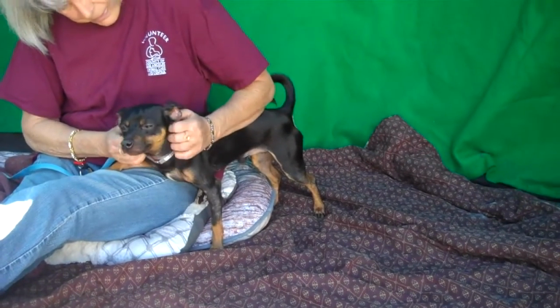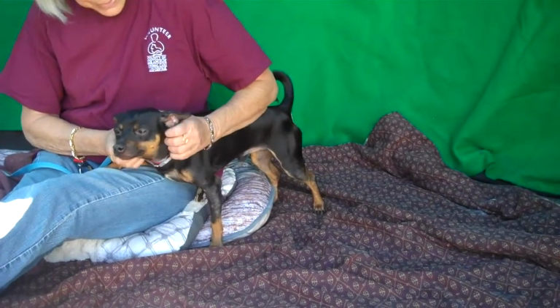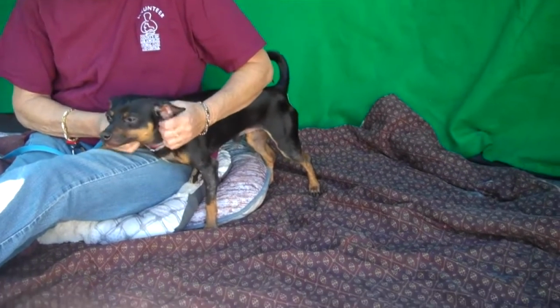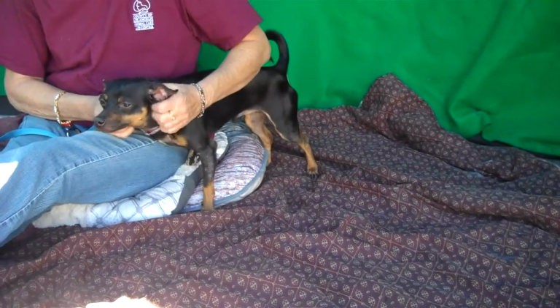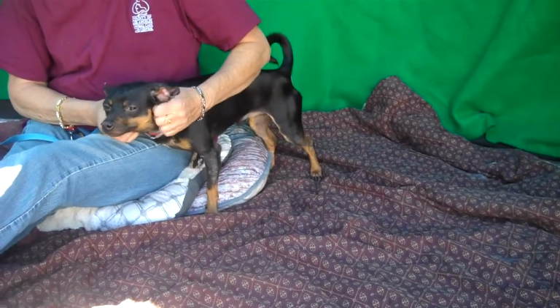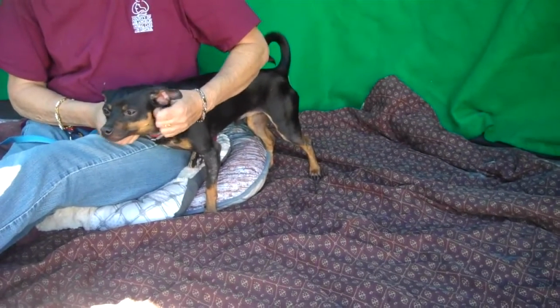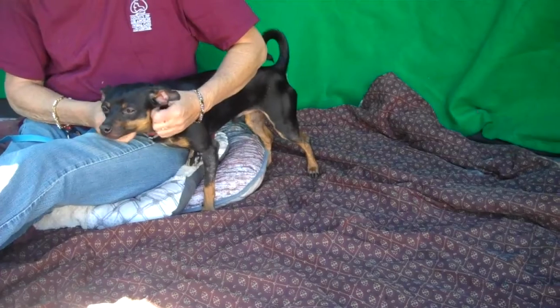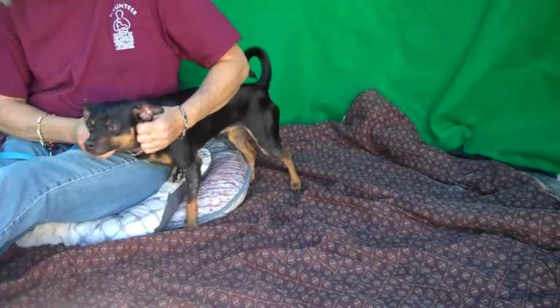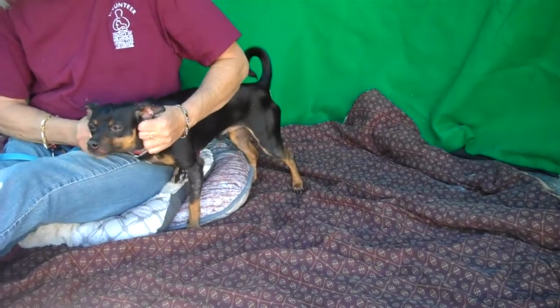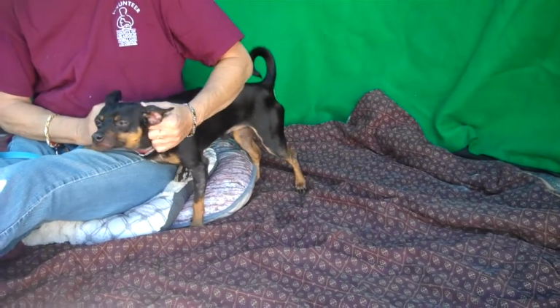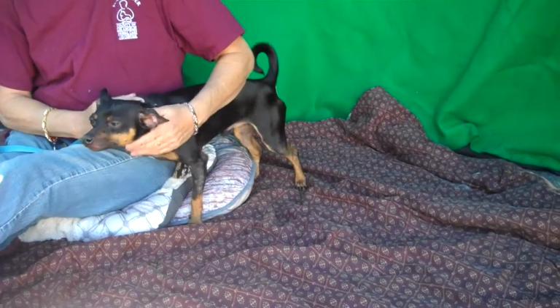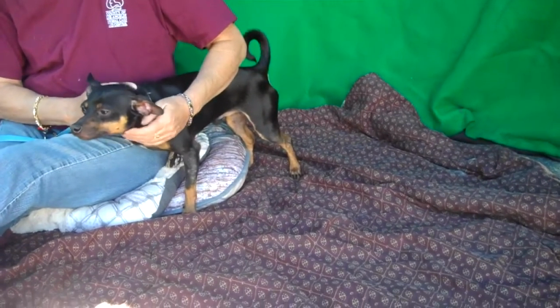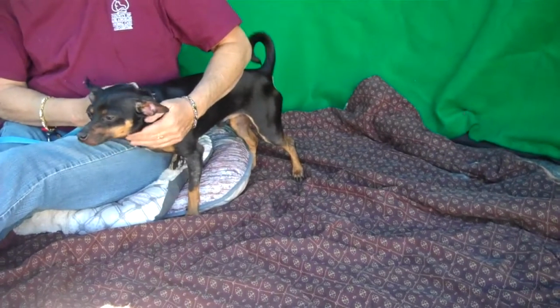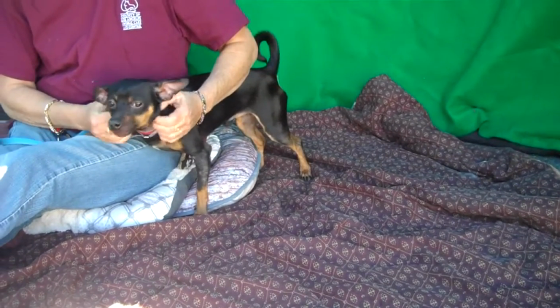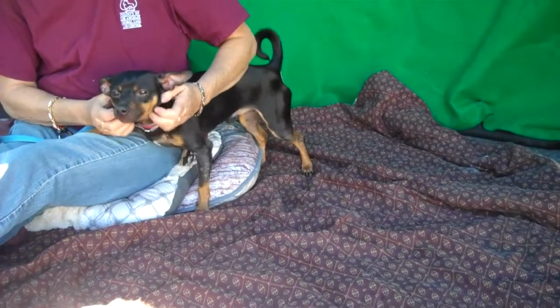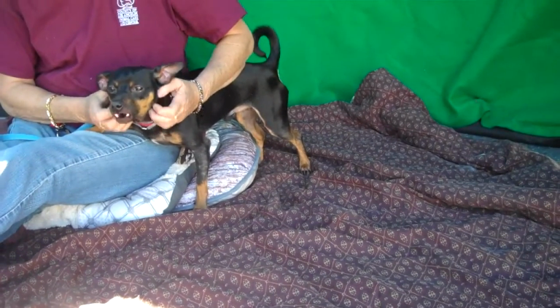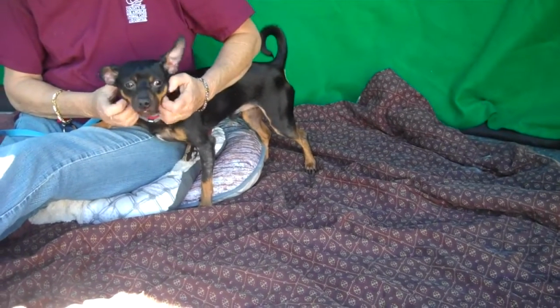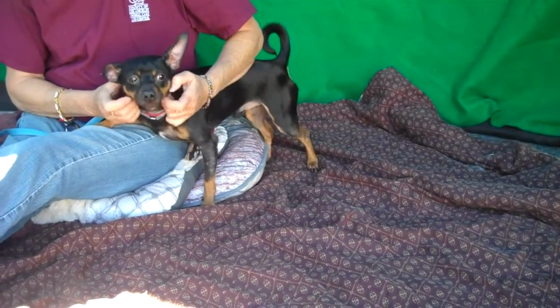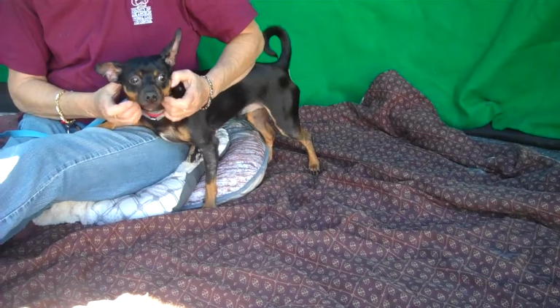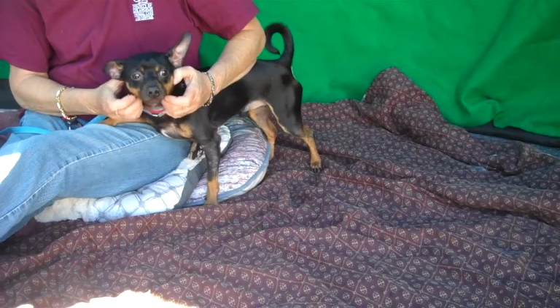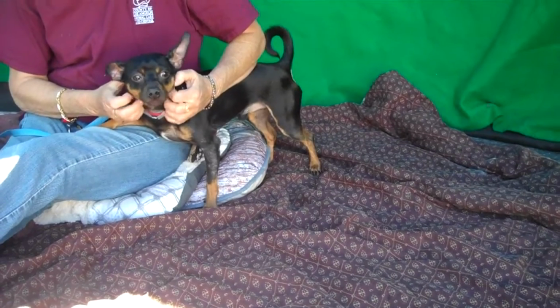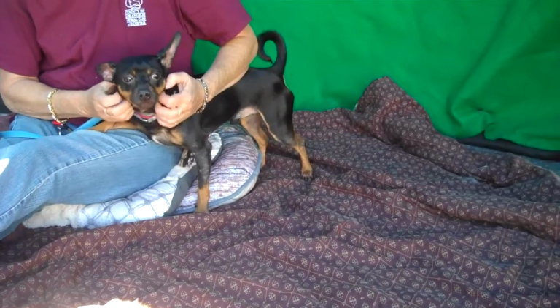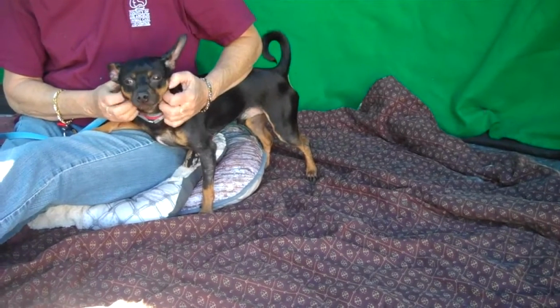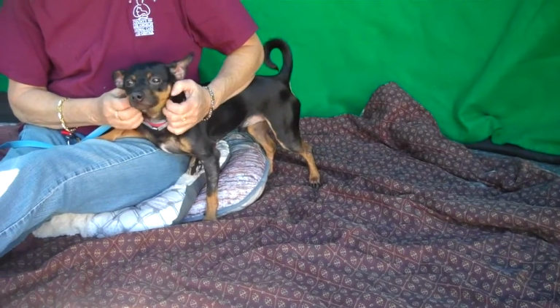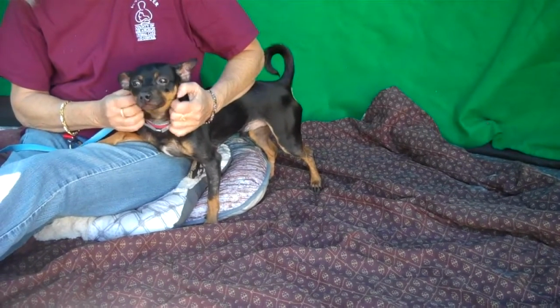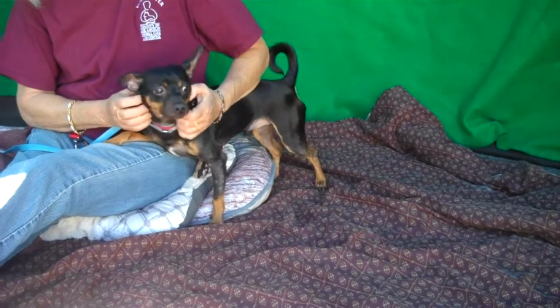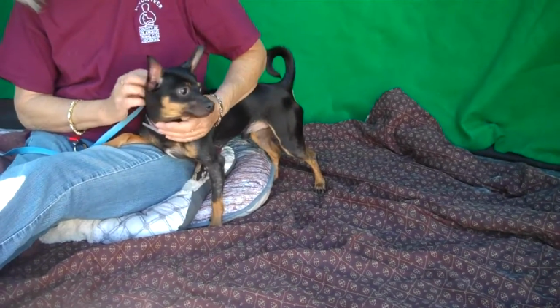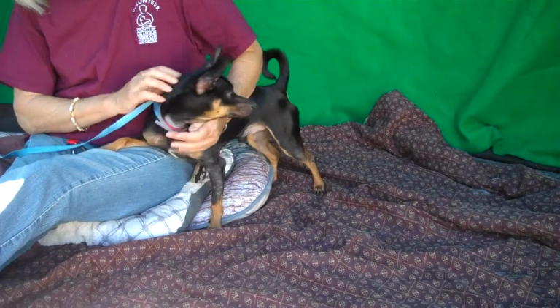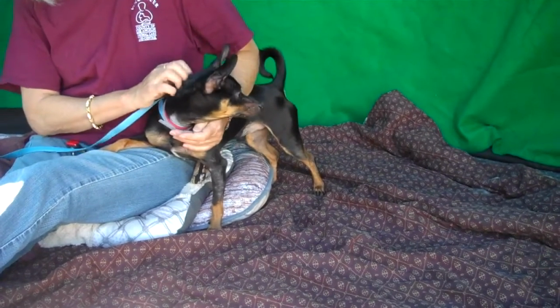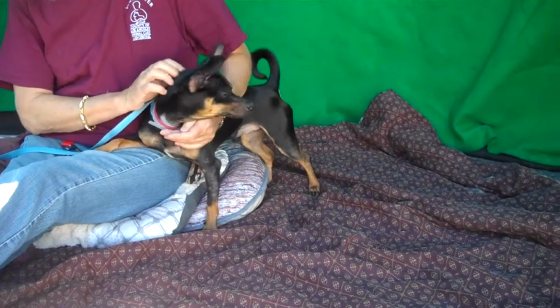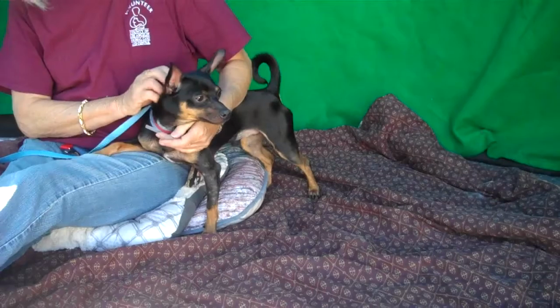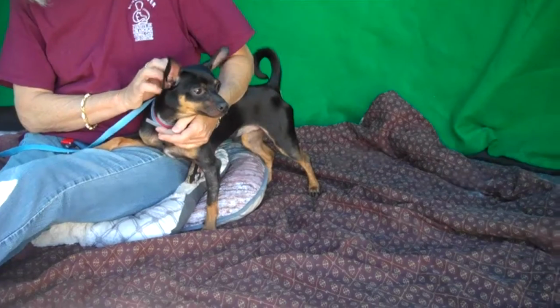He just crawled up in both of our laps today — very affectionate, just a sweet, fun little guy. He weighs 10 pounds so he just fits in anywhere. You can take him anywhere with you because he's small, and he would love to go with you because he's just so sweet and just wants to be around you.